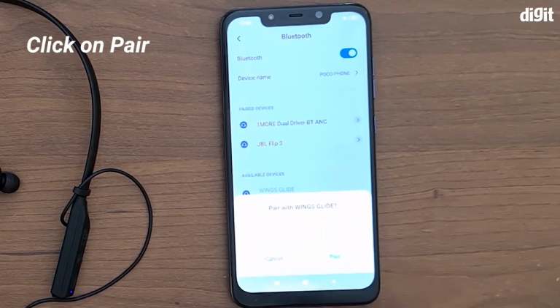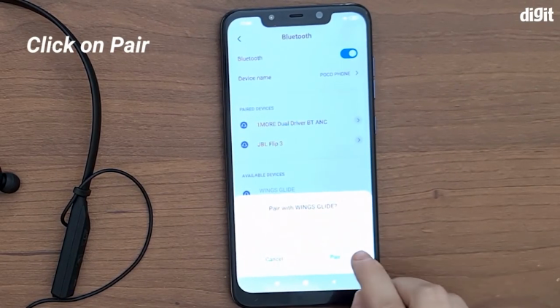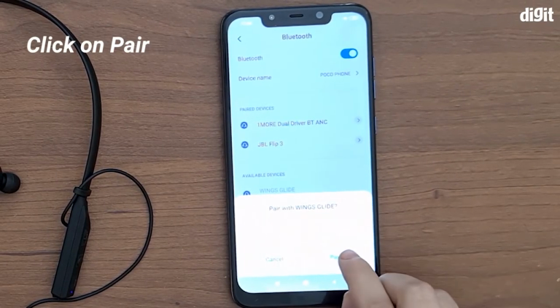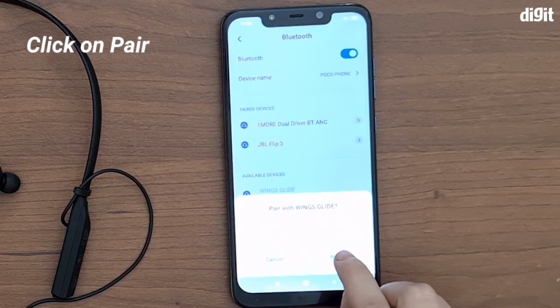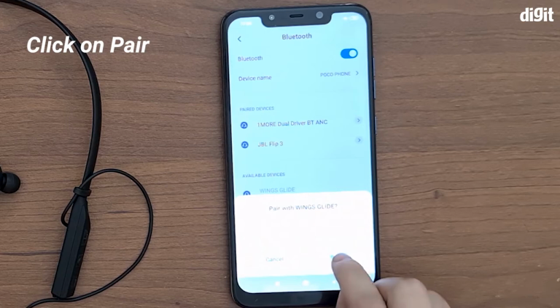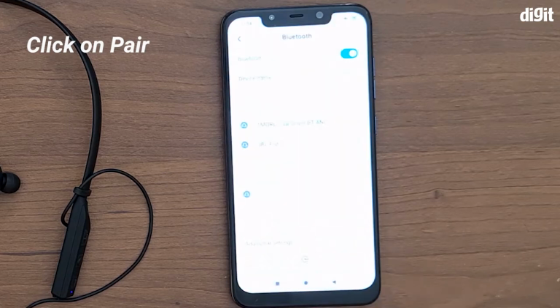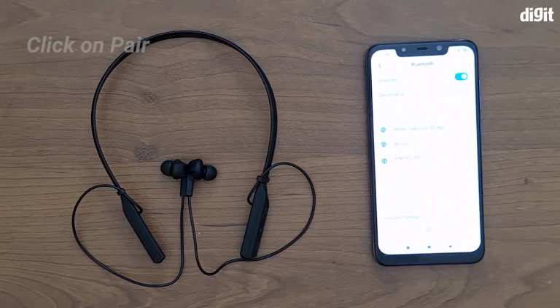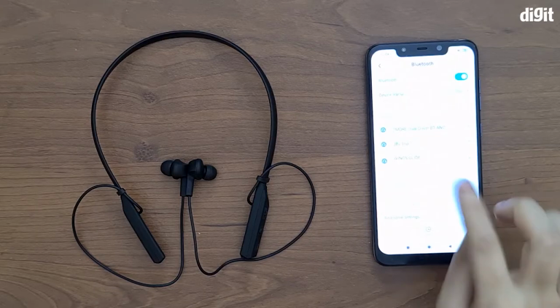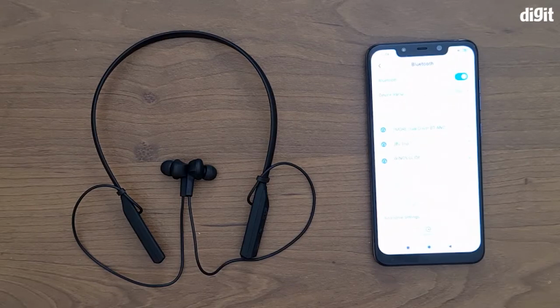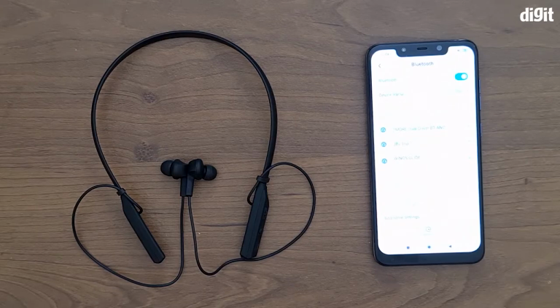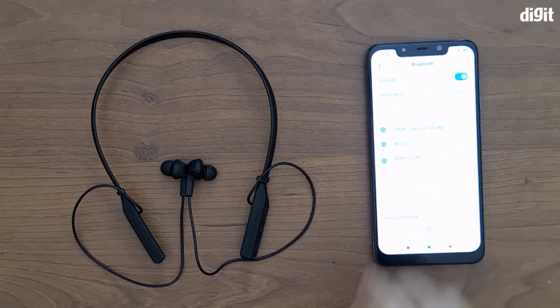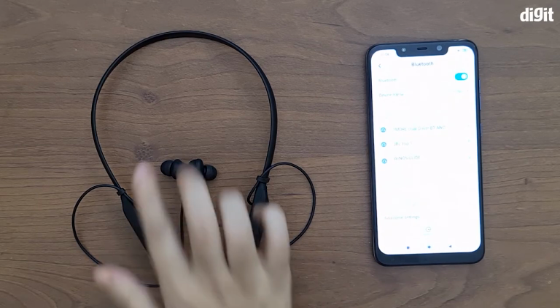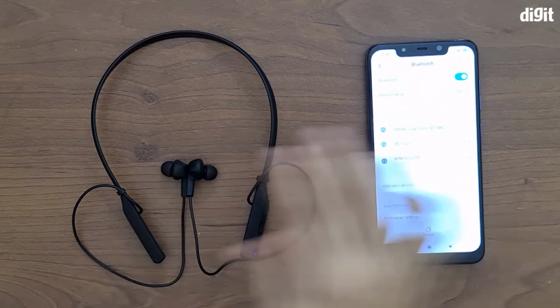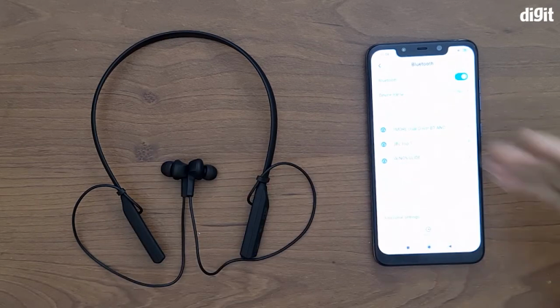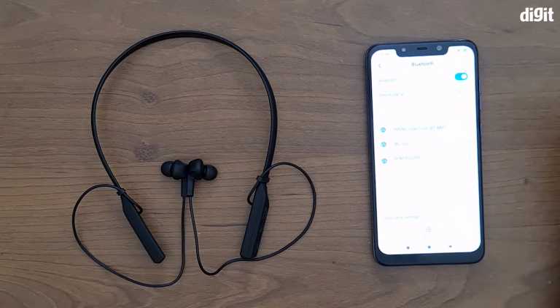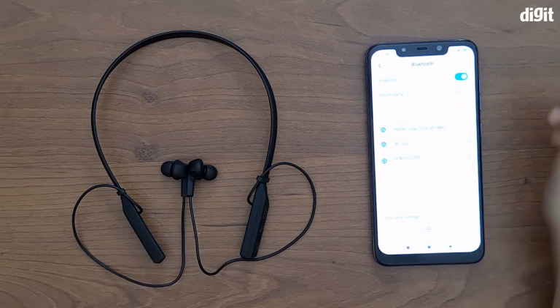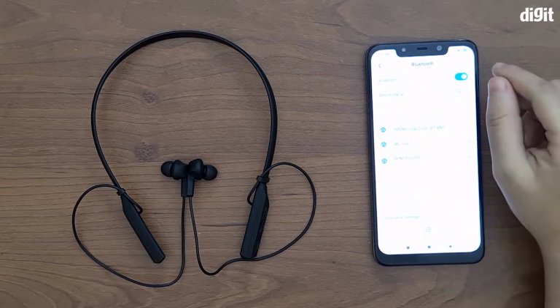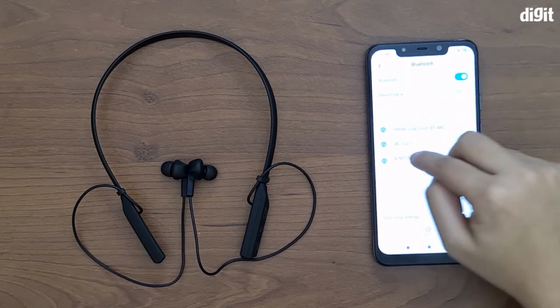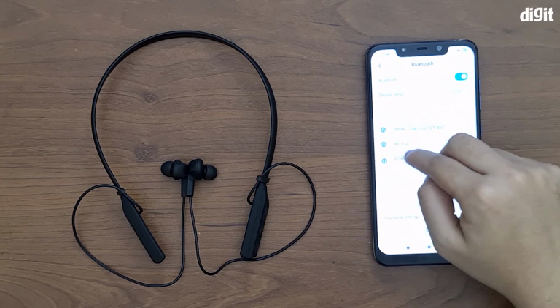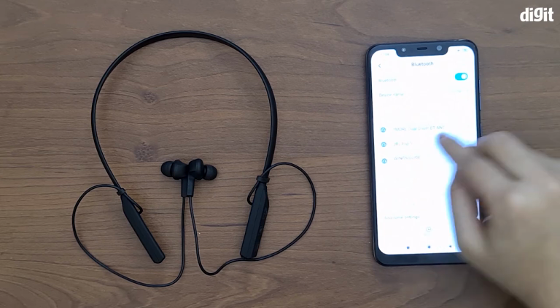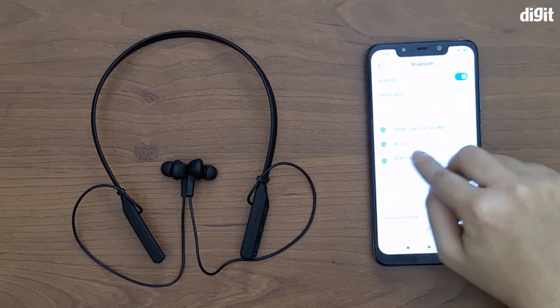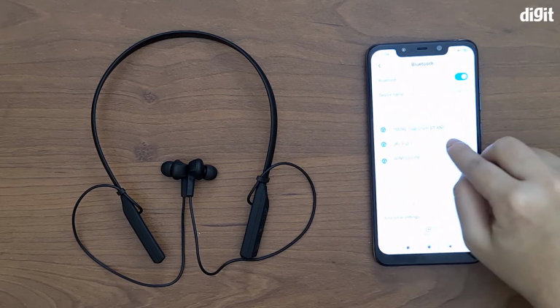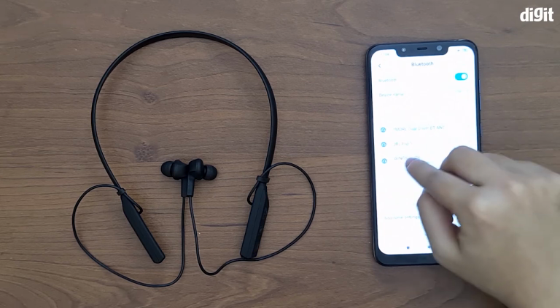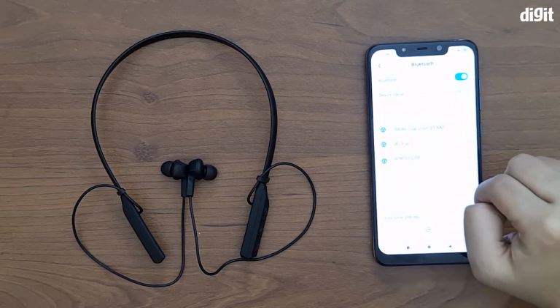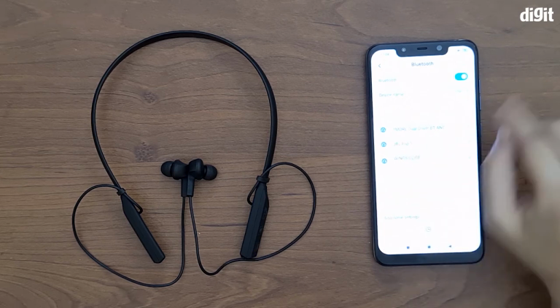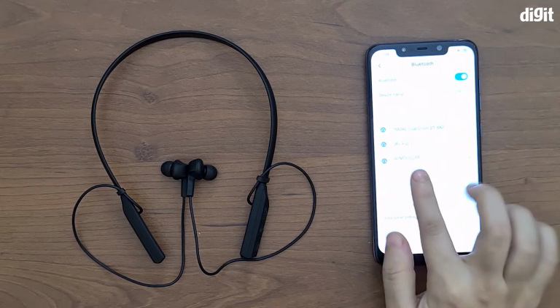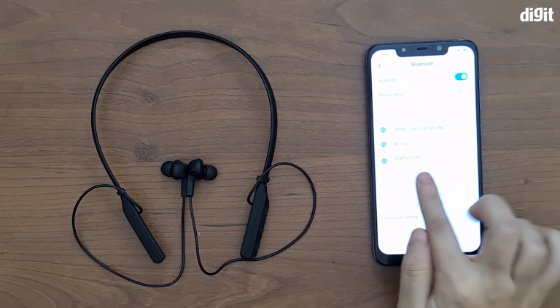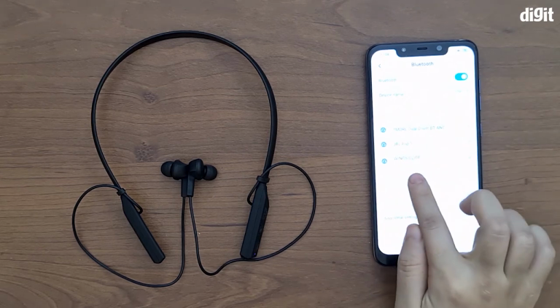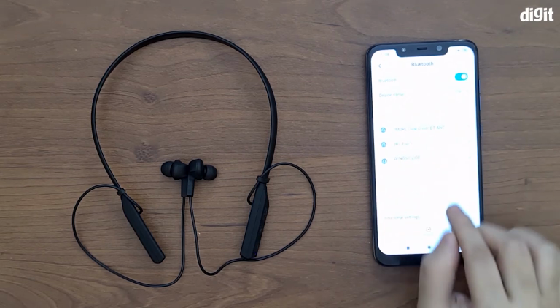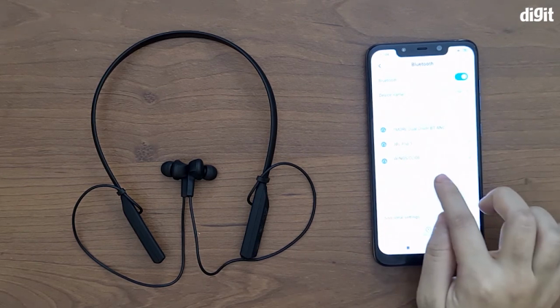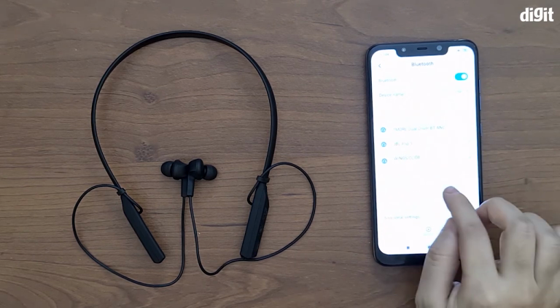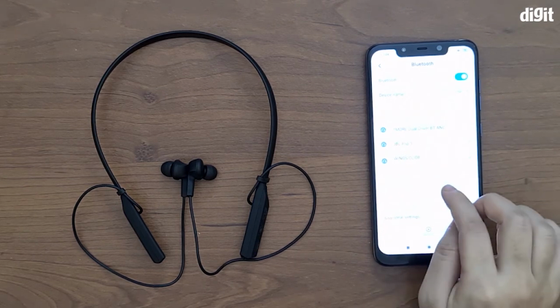Promptly it should show us the pairing prompt — it says 'Paired with Wings Glide'. We're going to click on pair, and that's about it. Now the earphones are actually connected to your device.